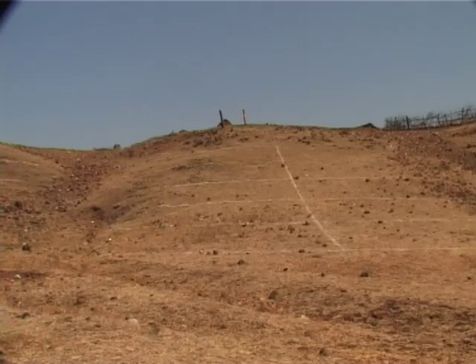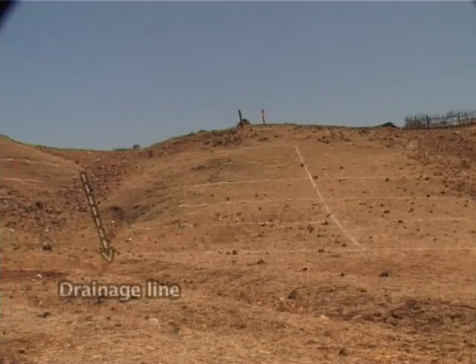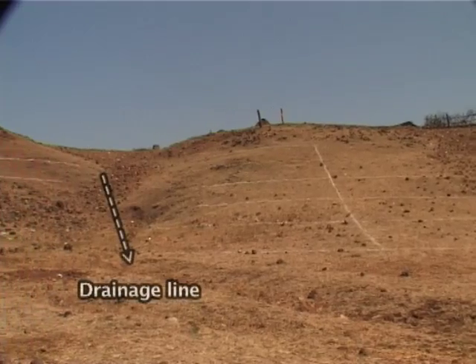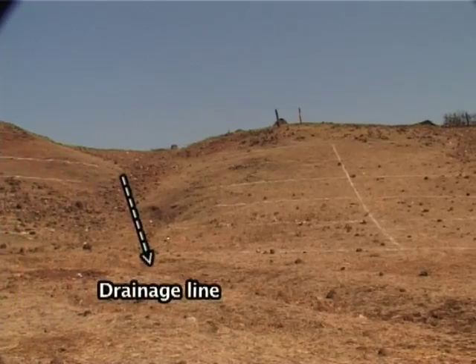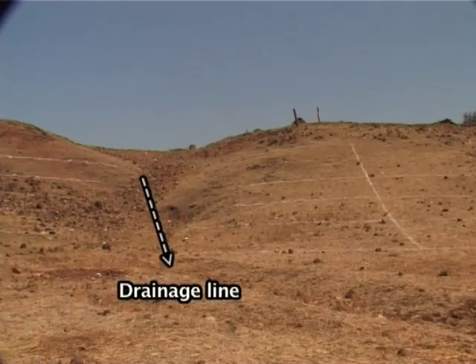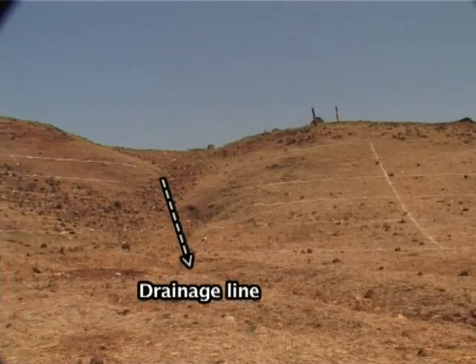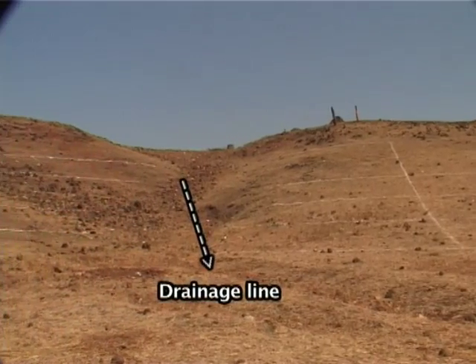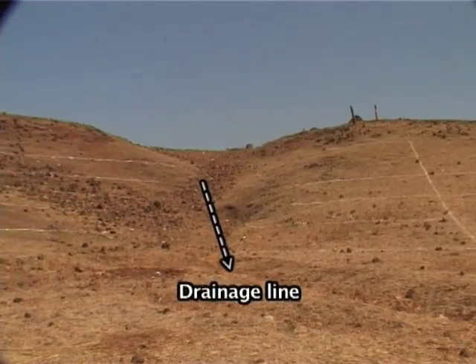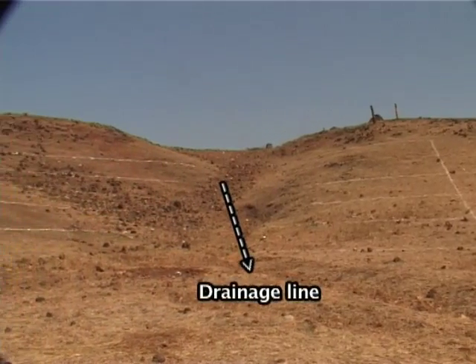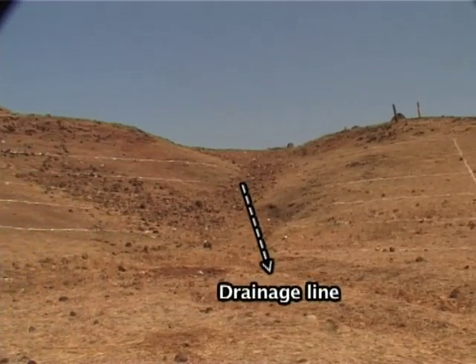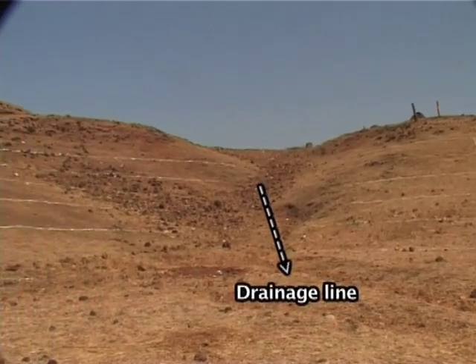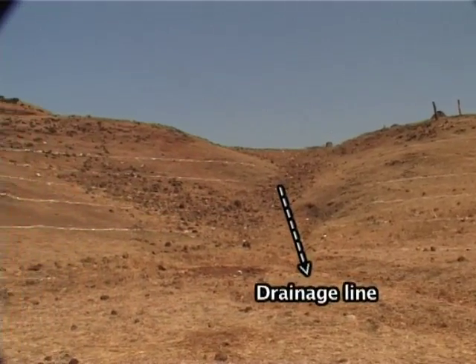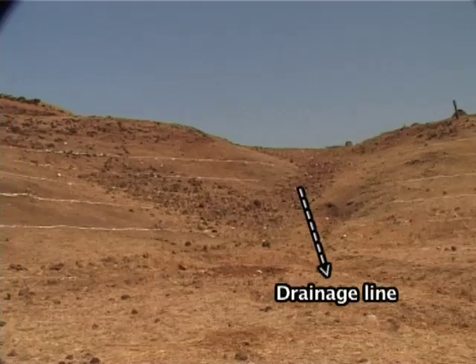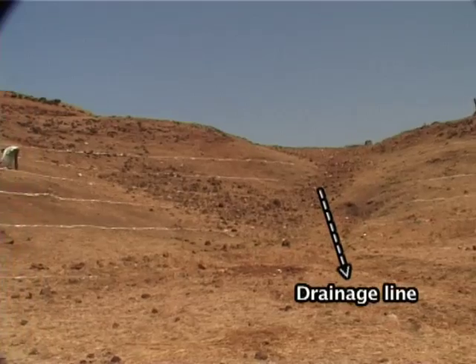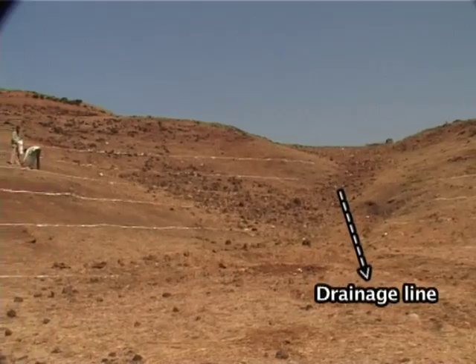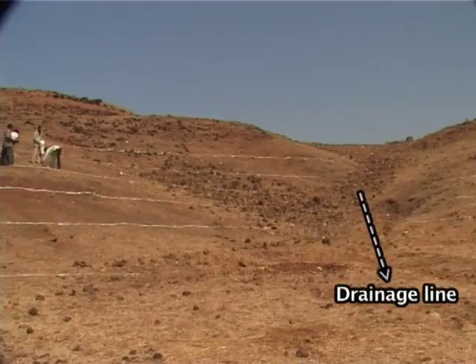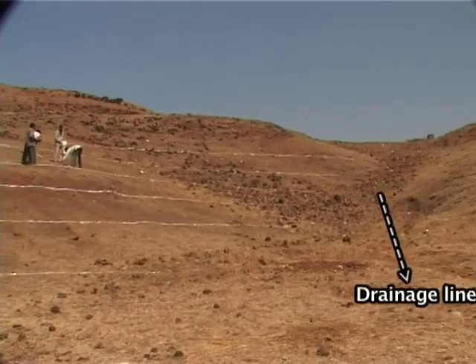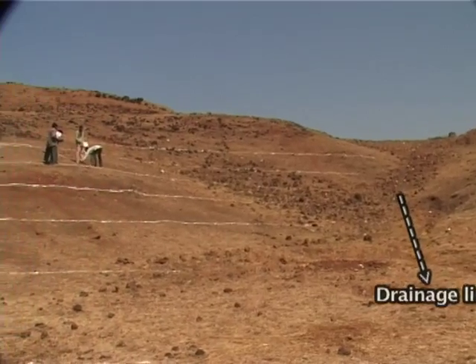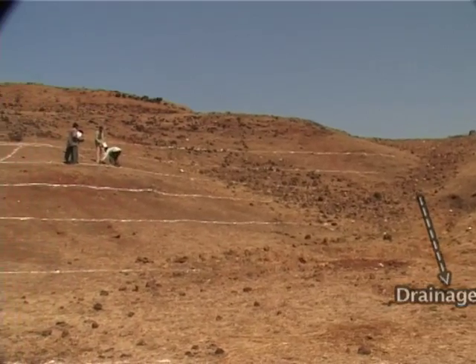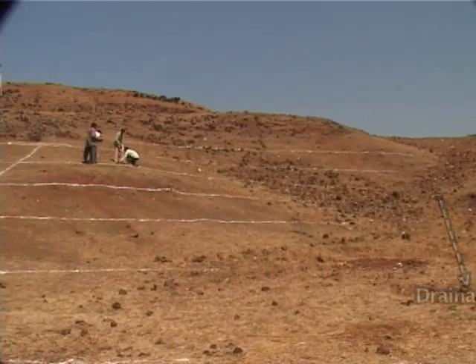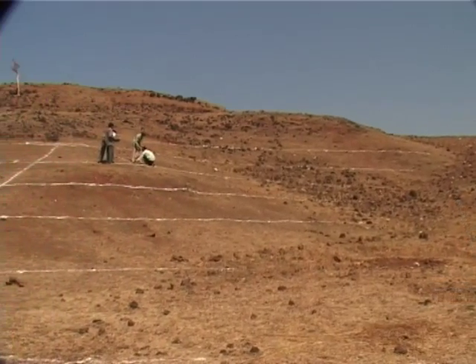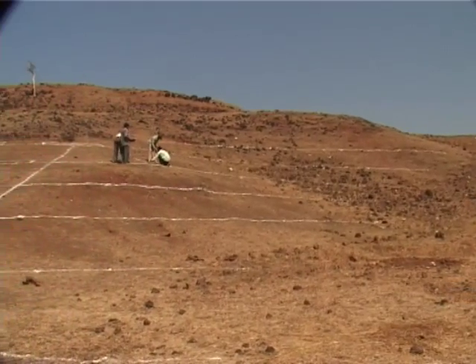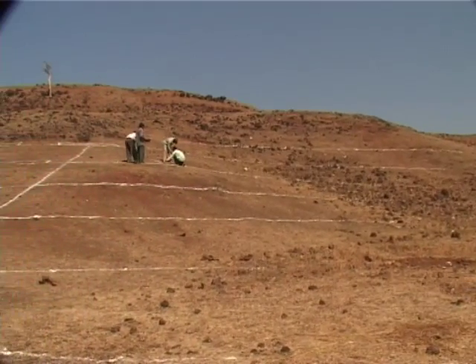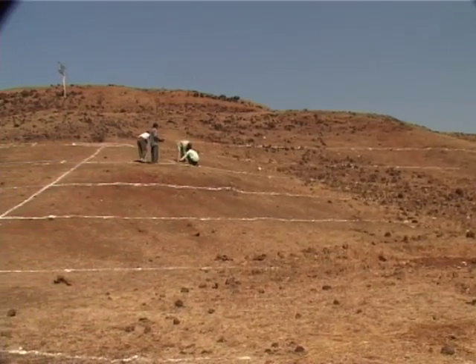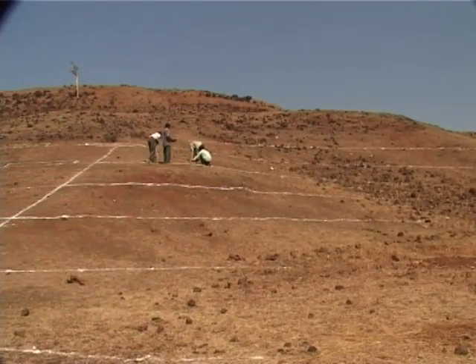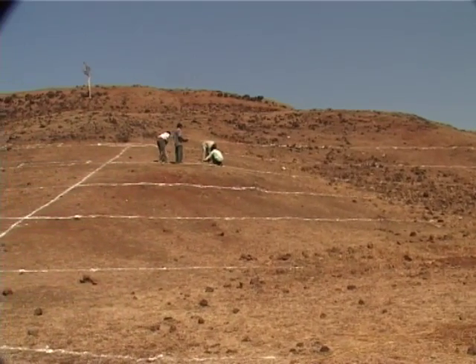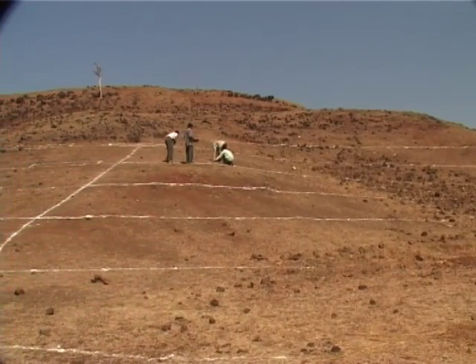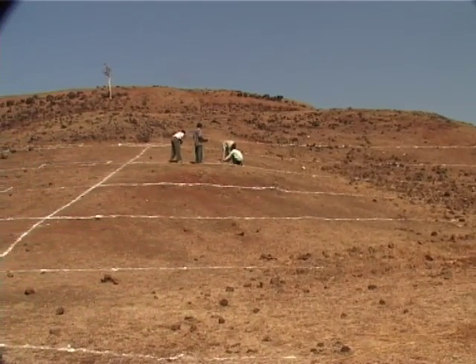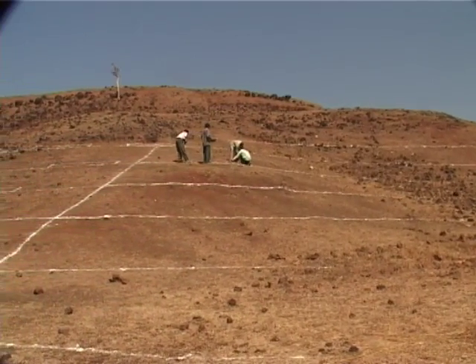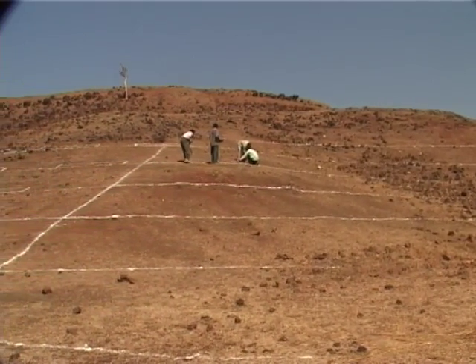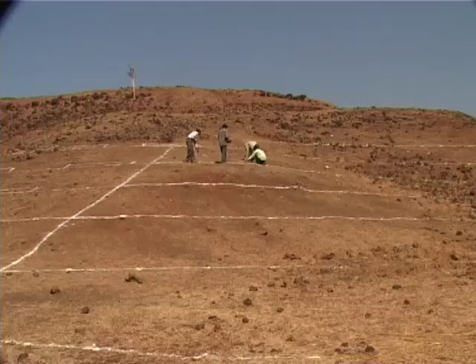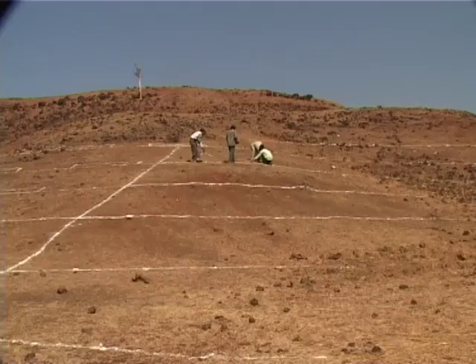Whenever we encounter a natural drainage line, we break the contouring process and start afresh on the other side of that drainage line.